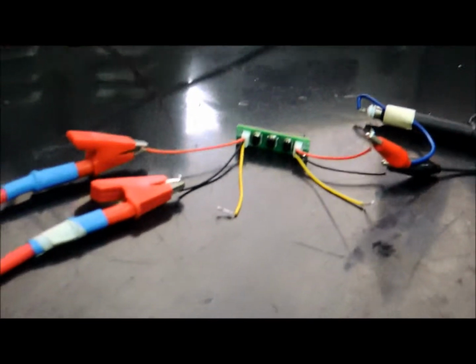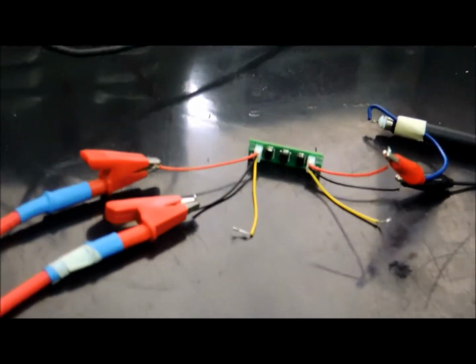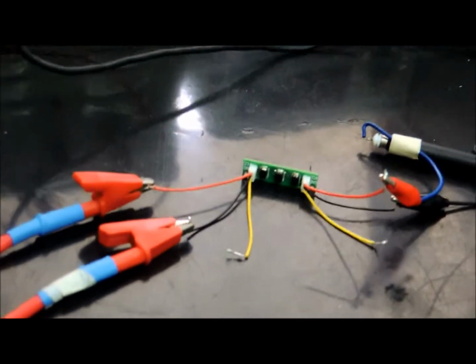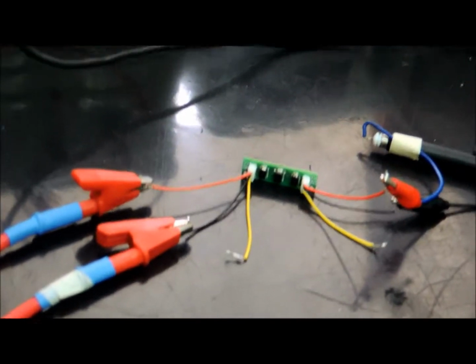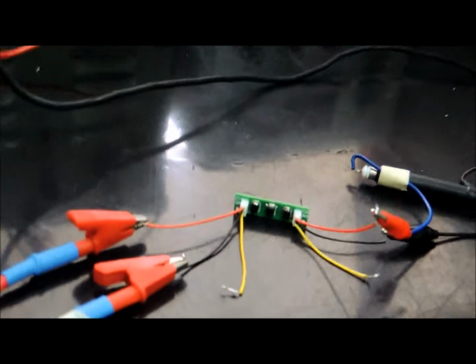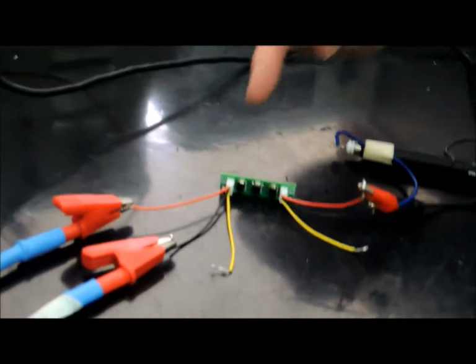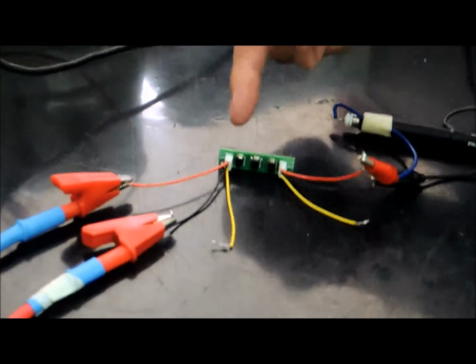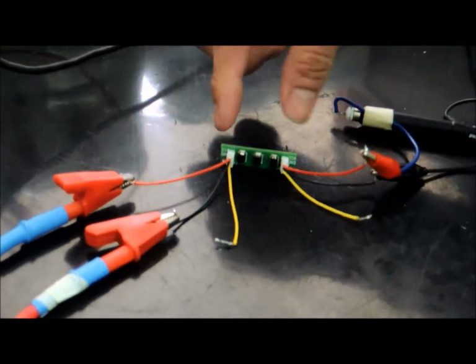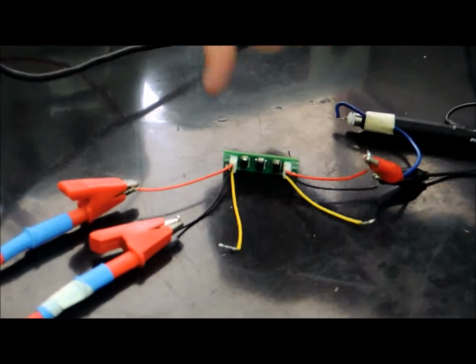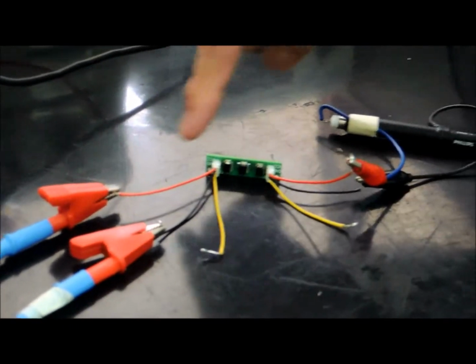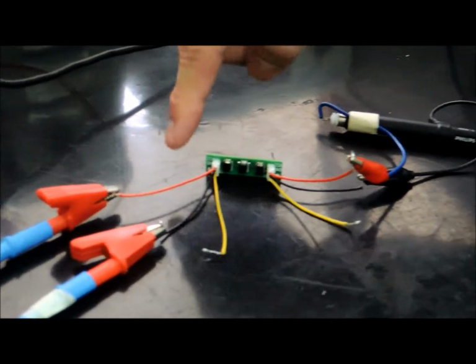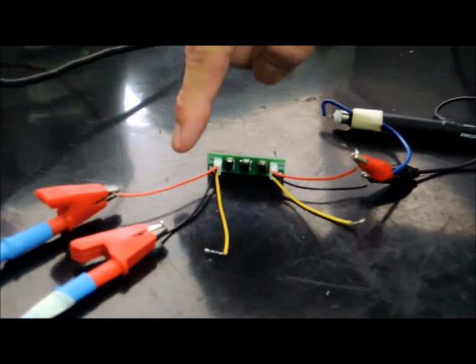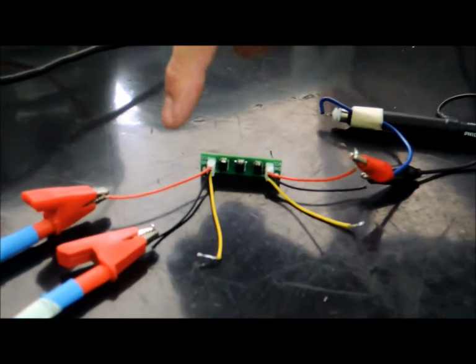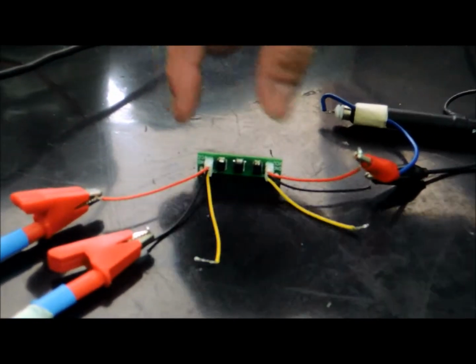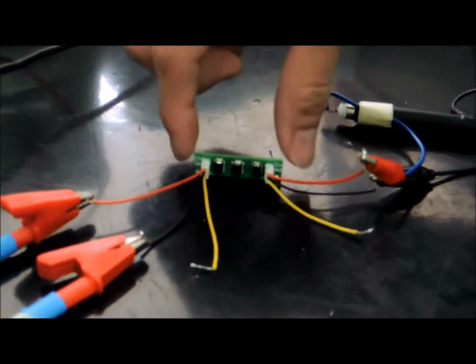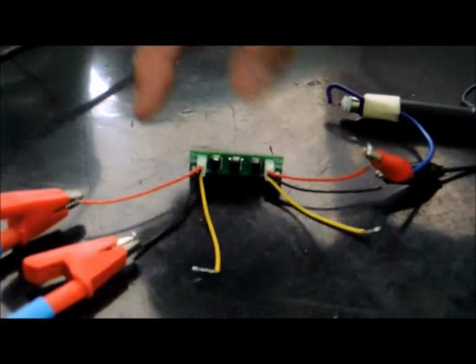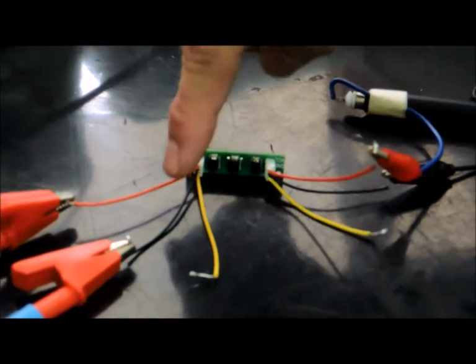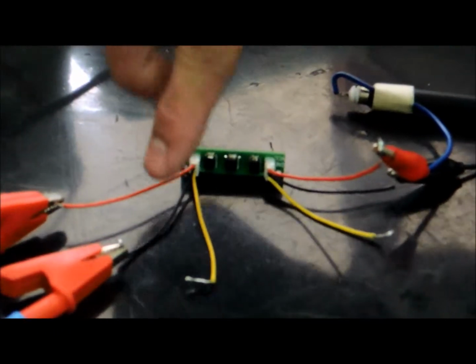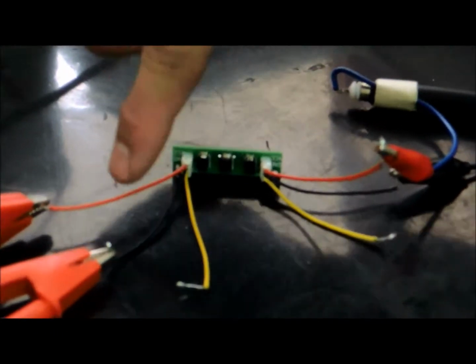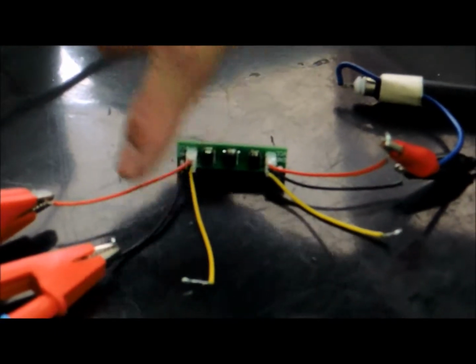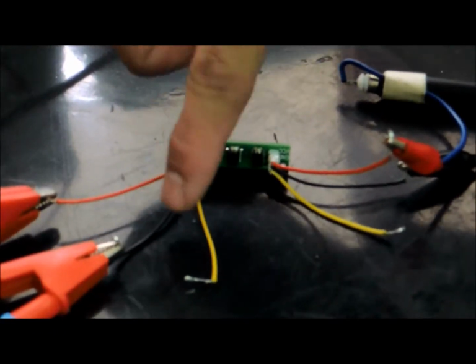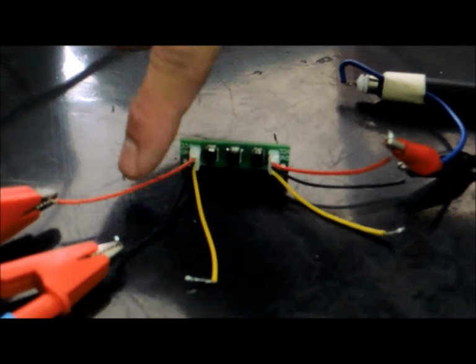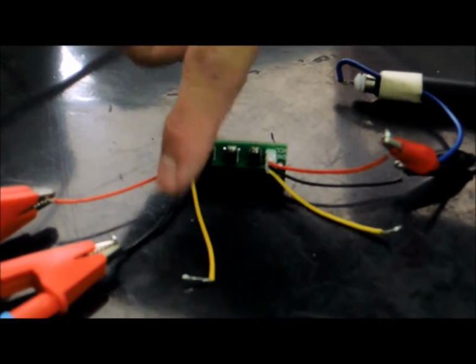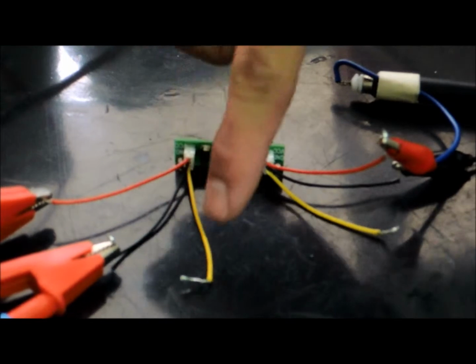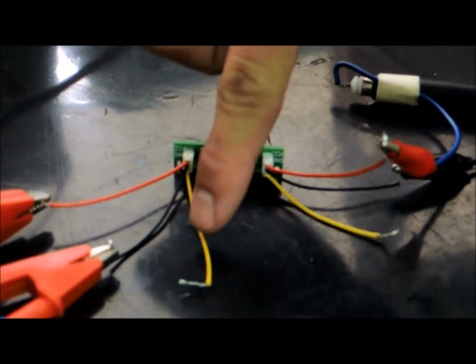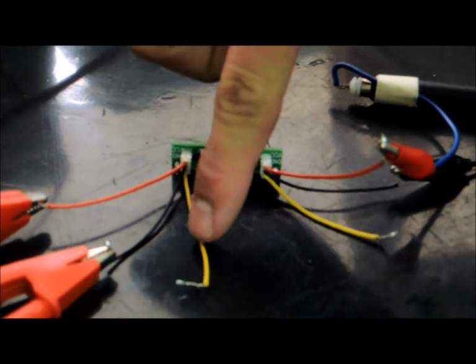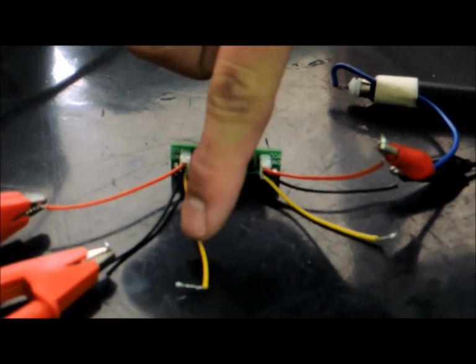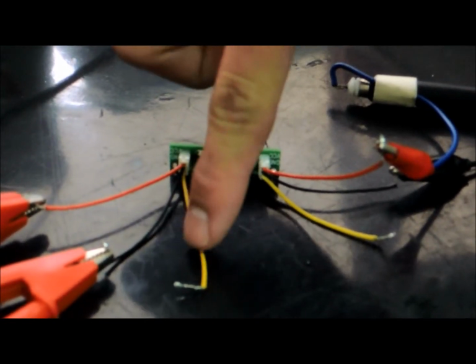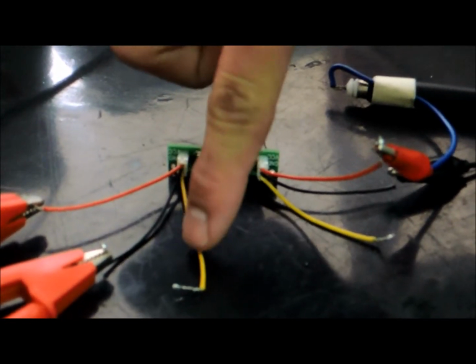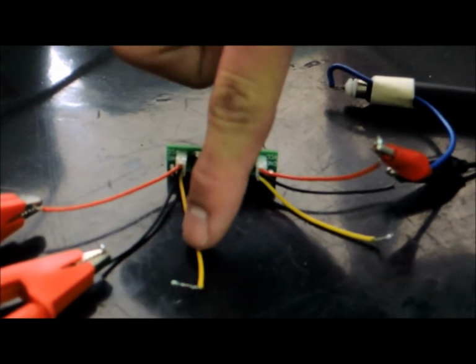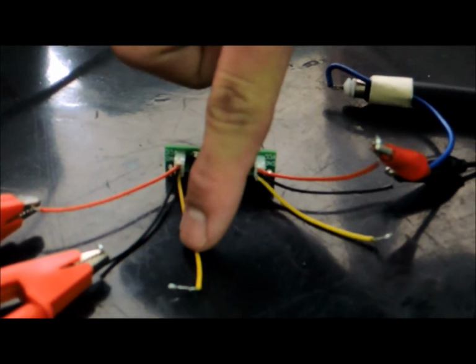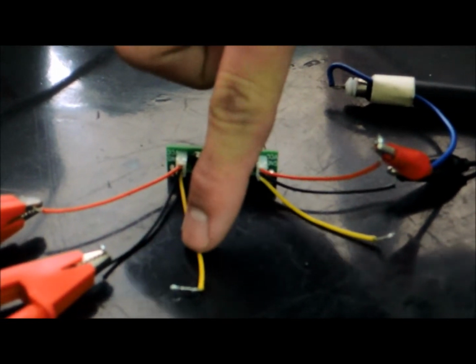Now, as you can see here, our product has protected our camera from the DC power, as well as the video signal.